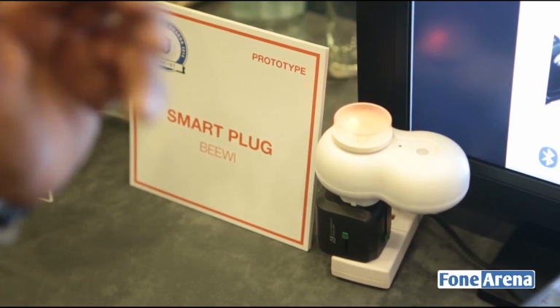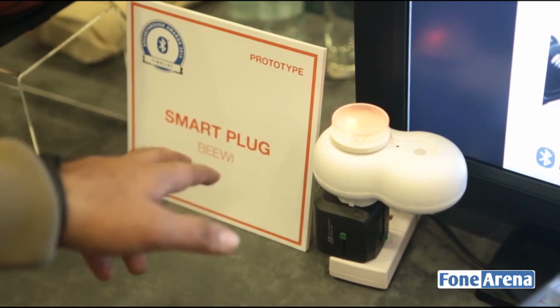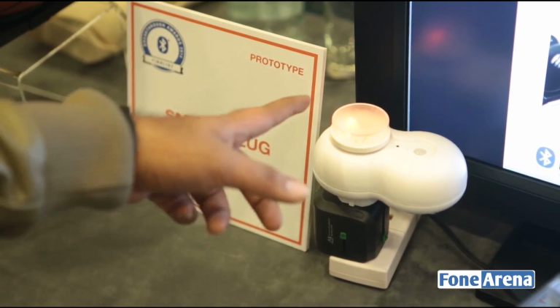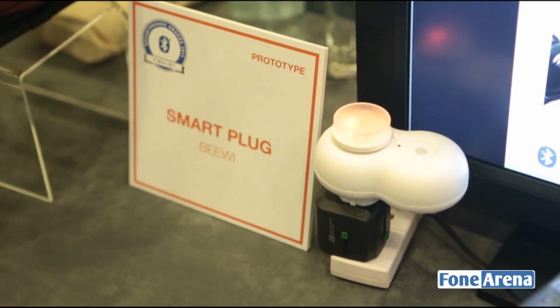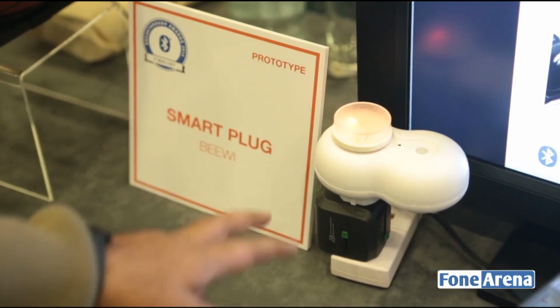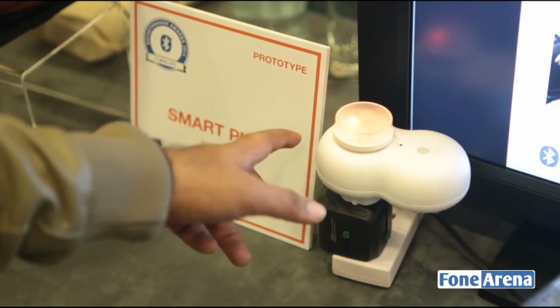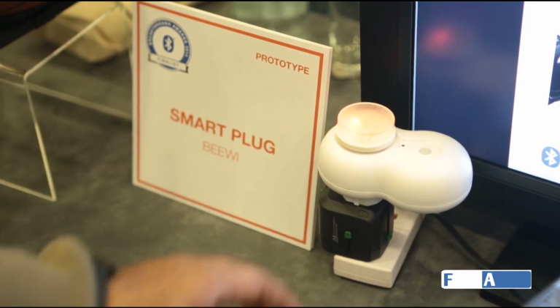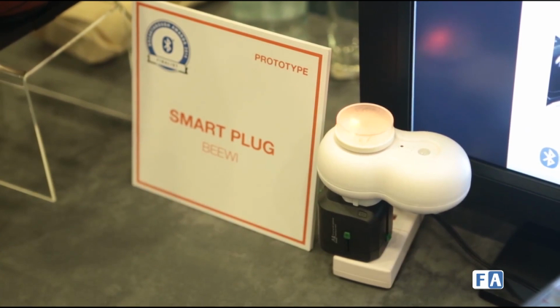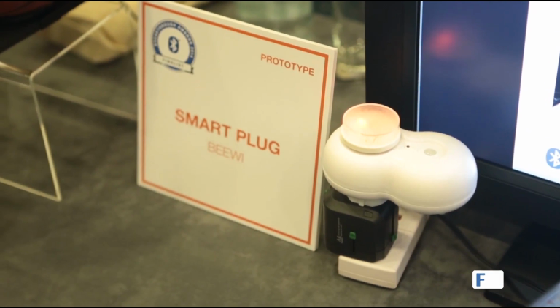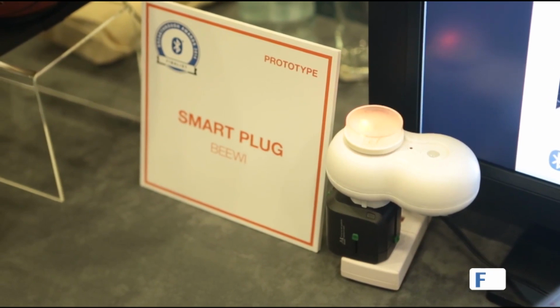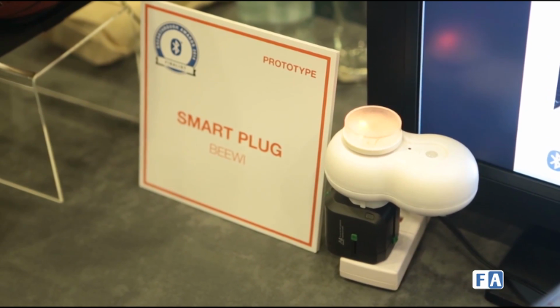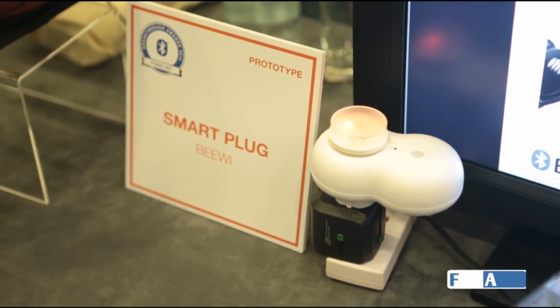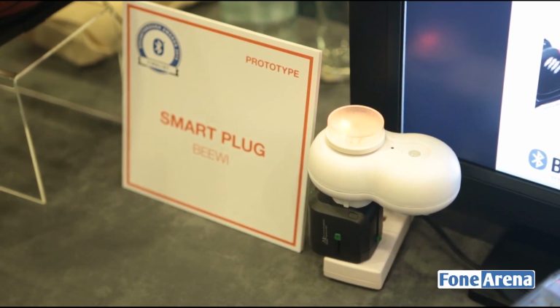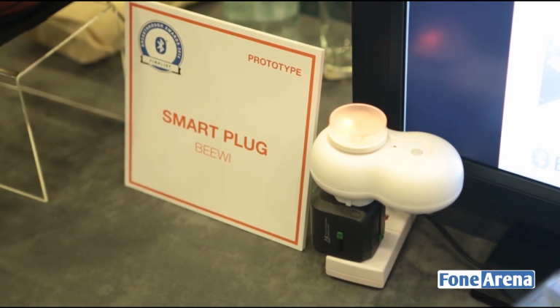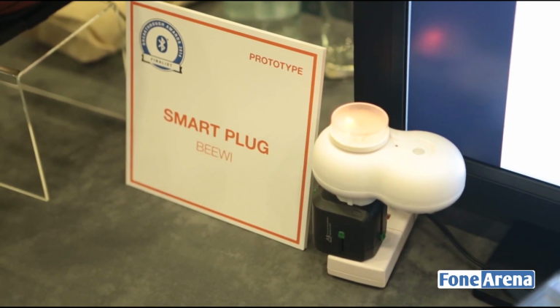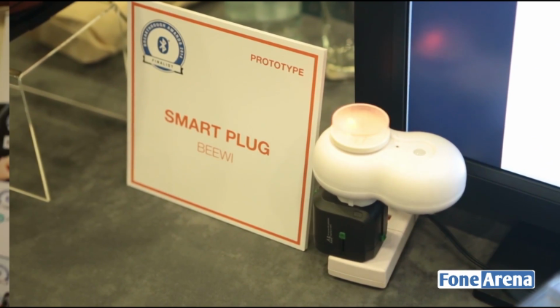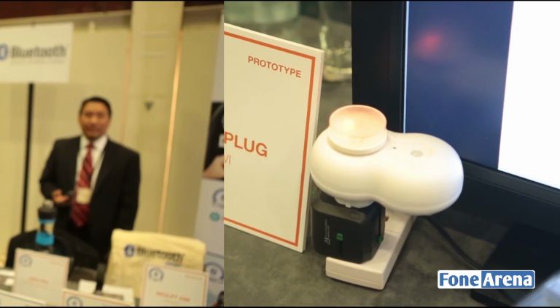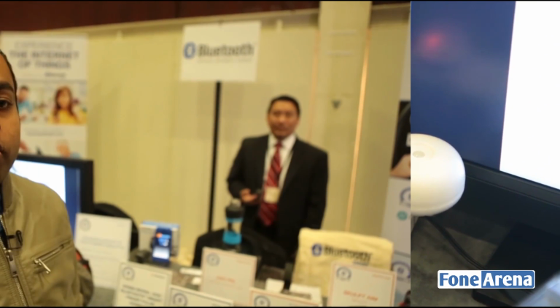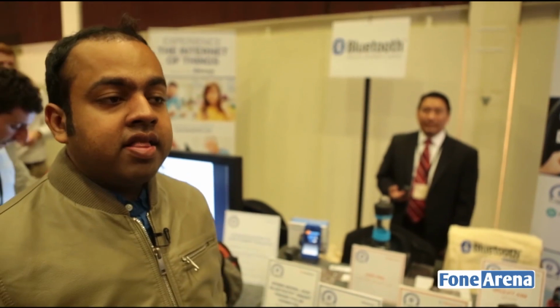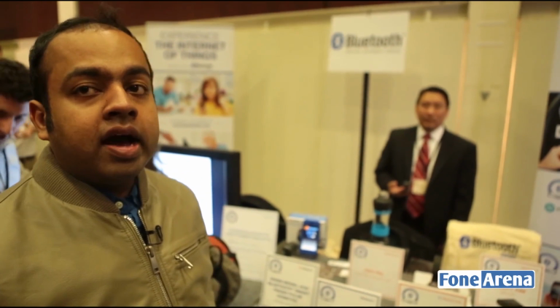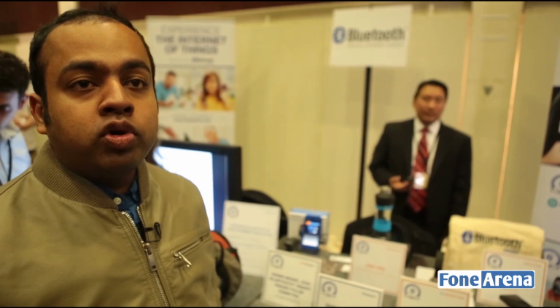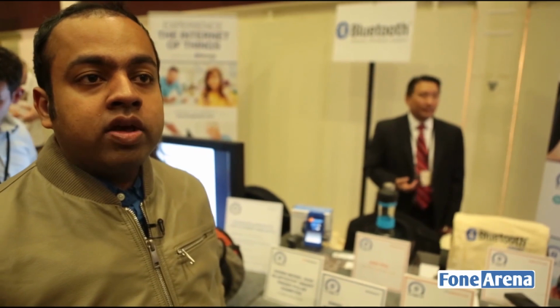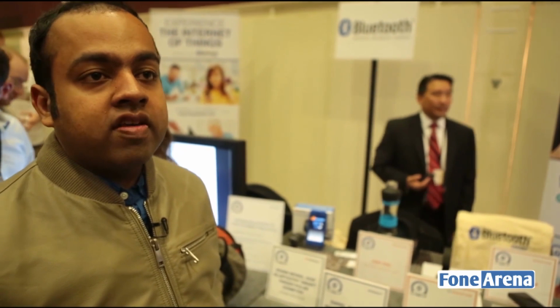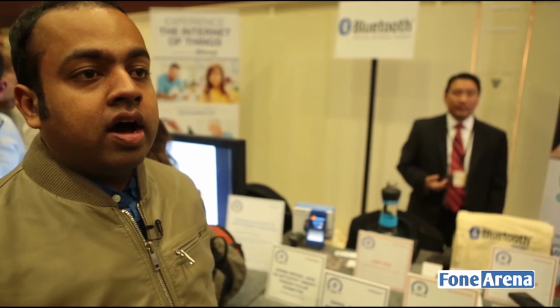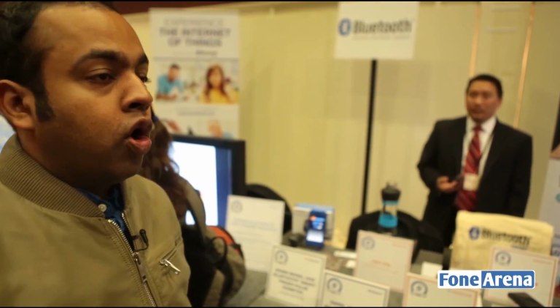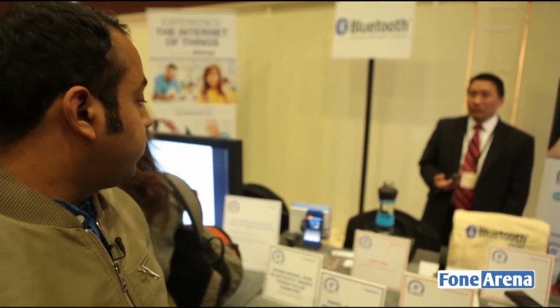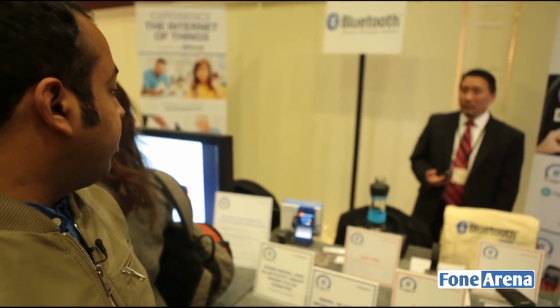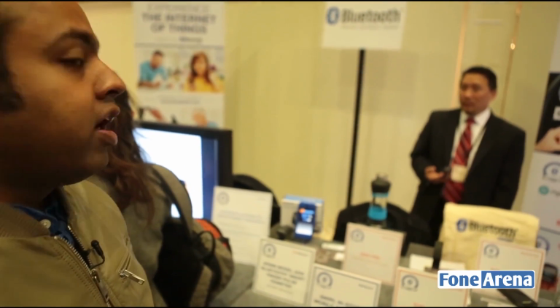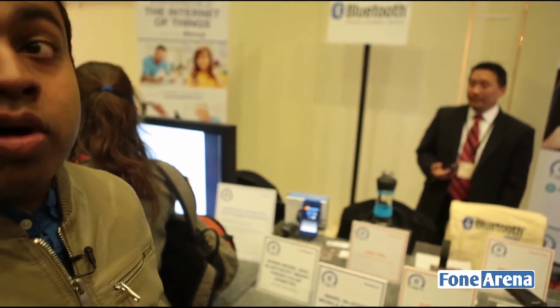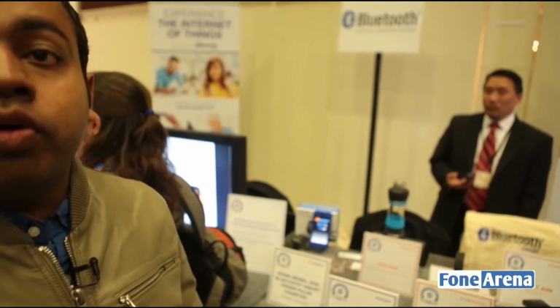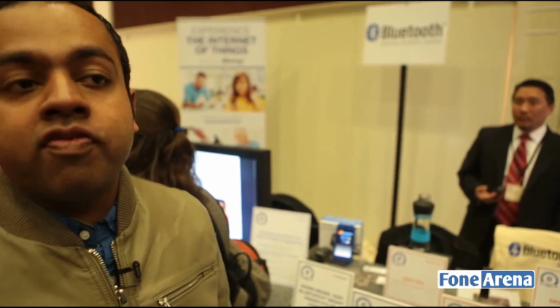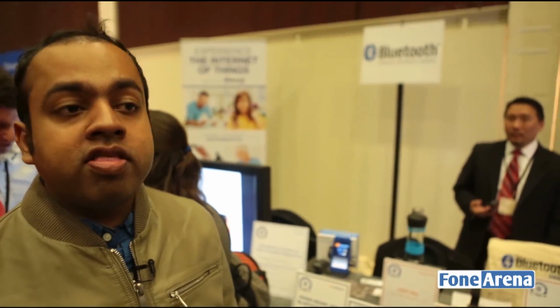As you can see, there's a lamp plugged into this BV smart plug, showing Bluetooth playing a role in home automation. So we did see Bluetooth being used at home for automation and also outdoors for sports.